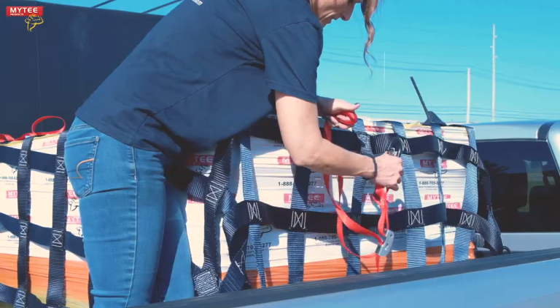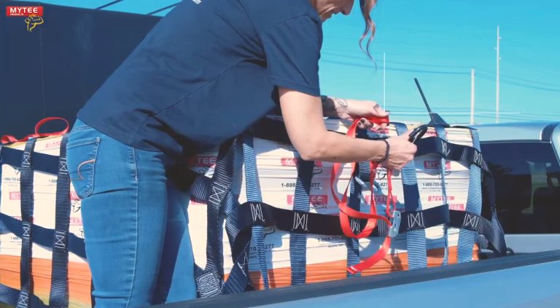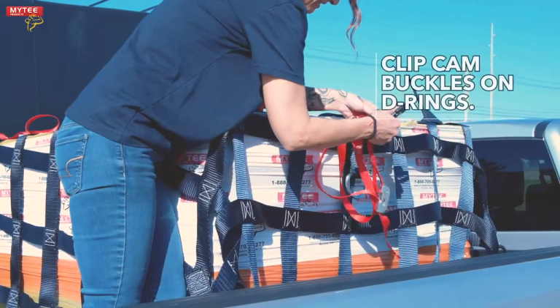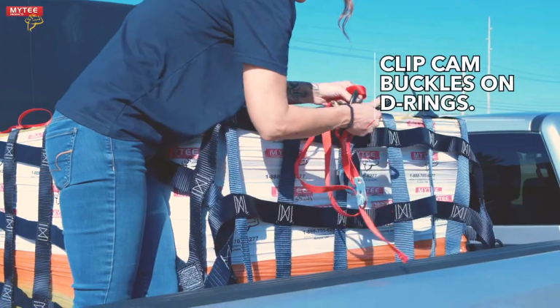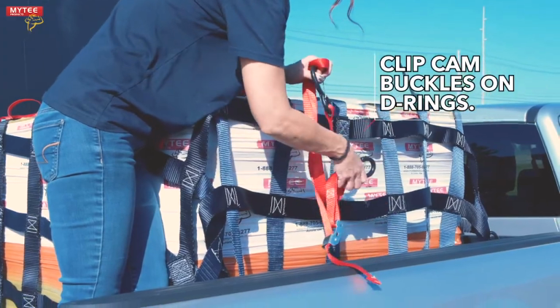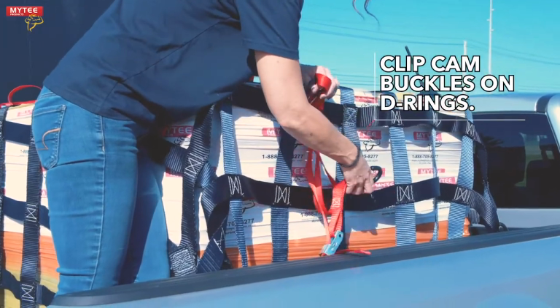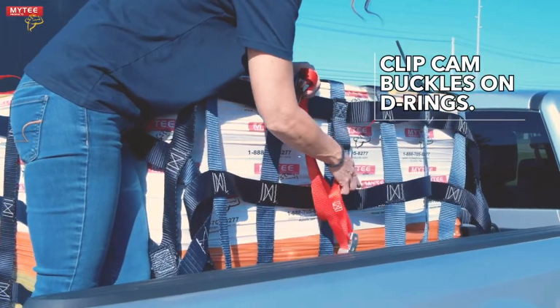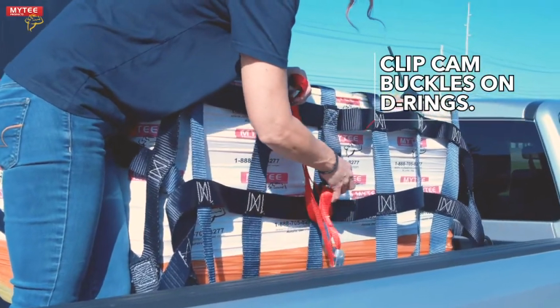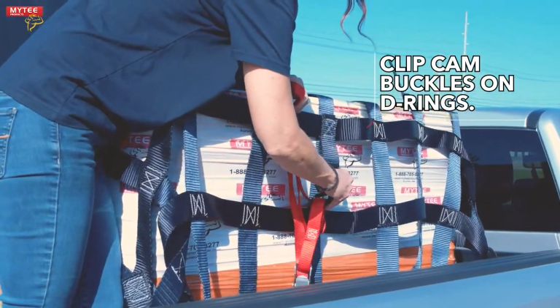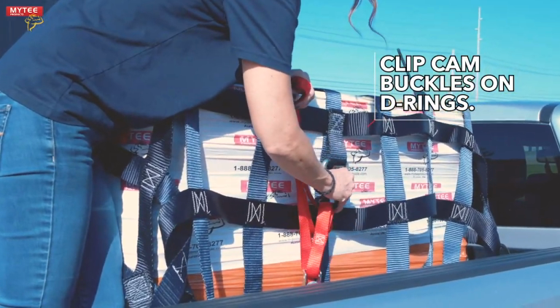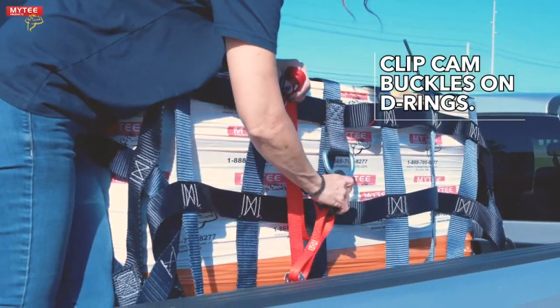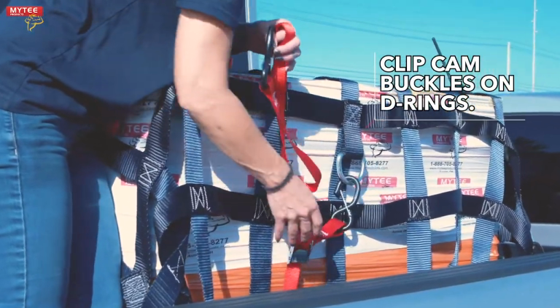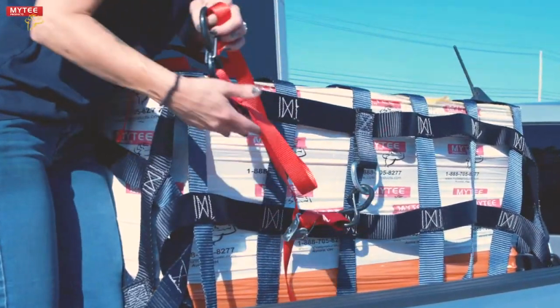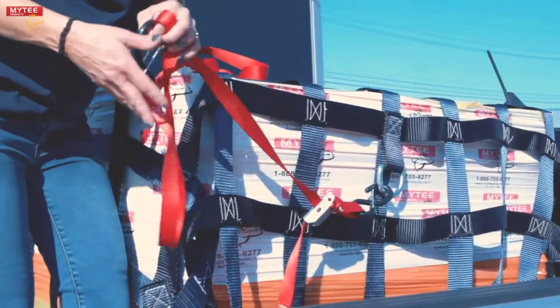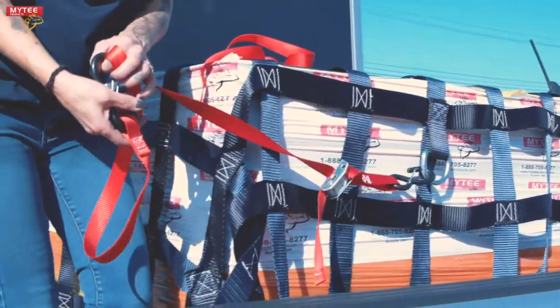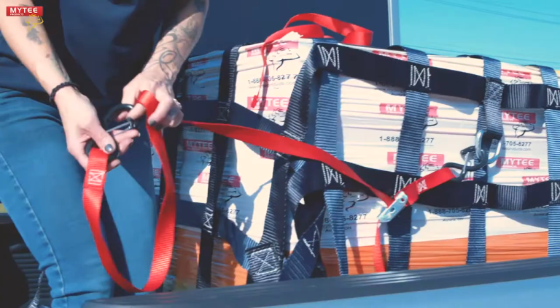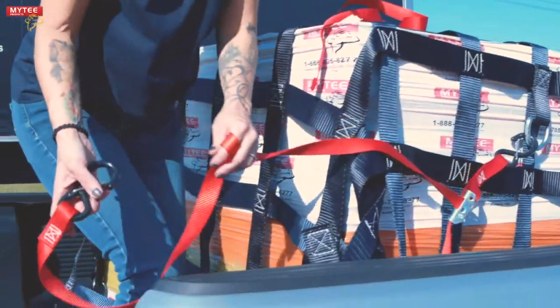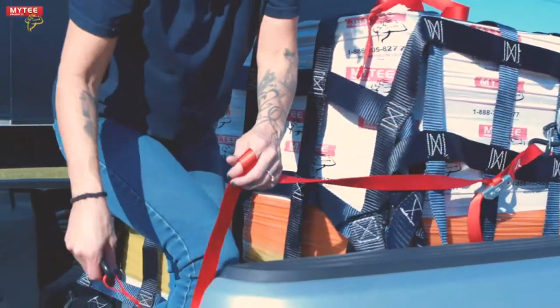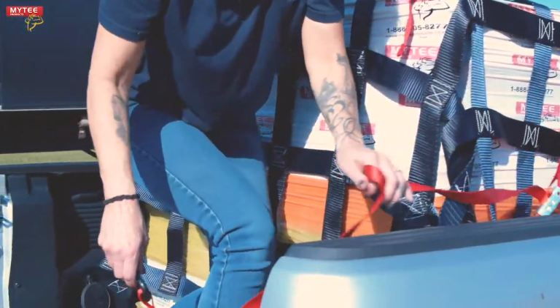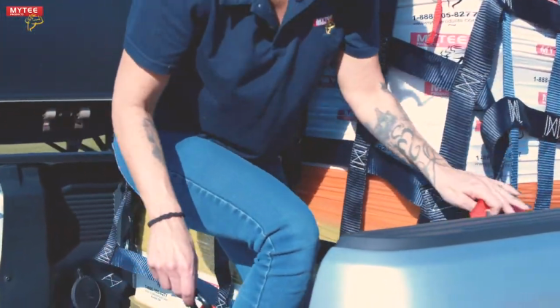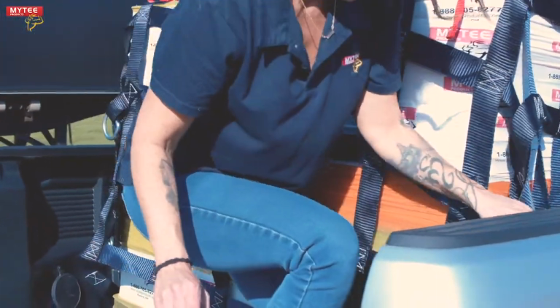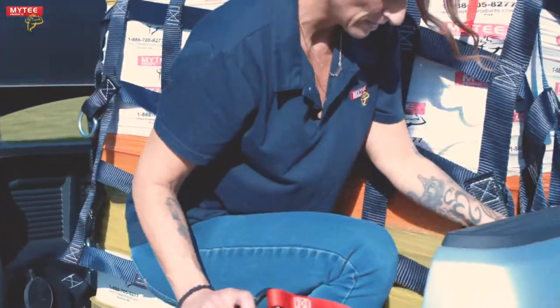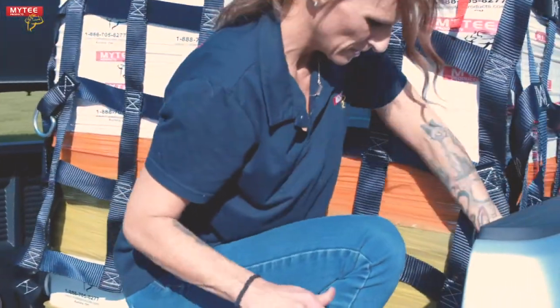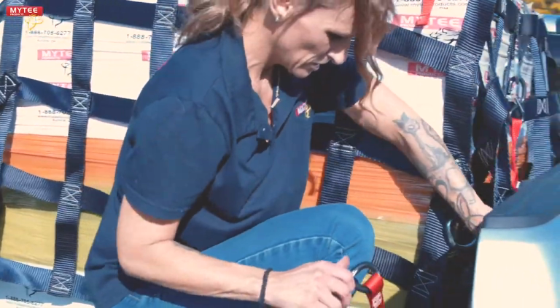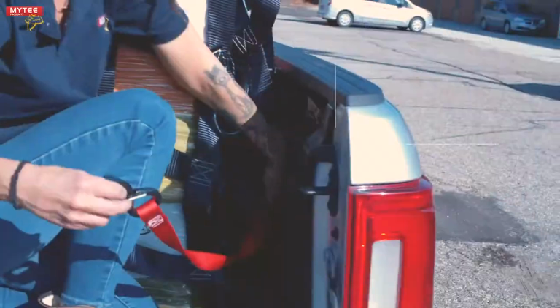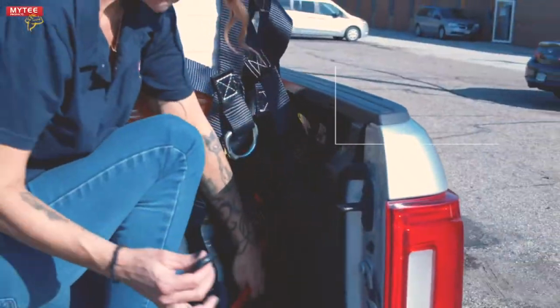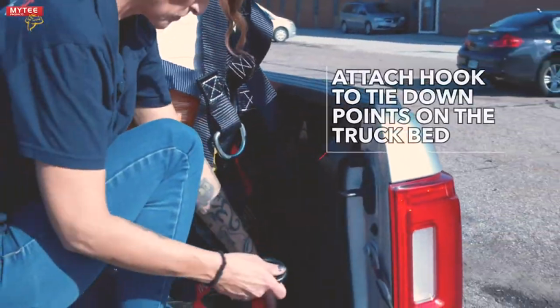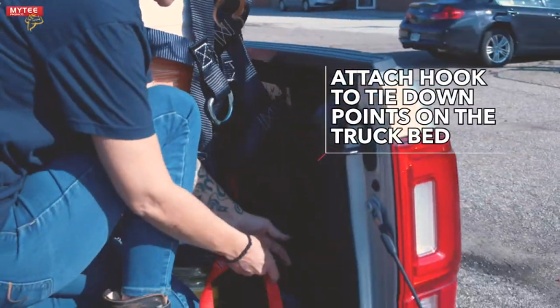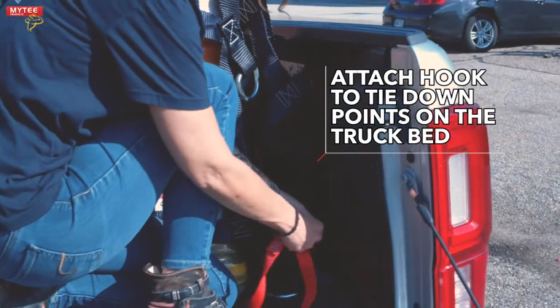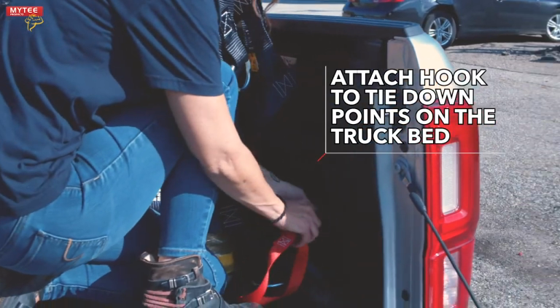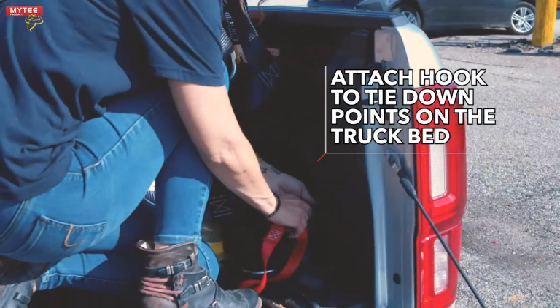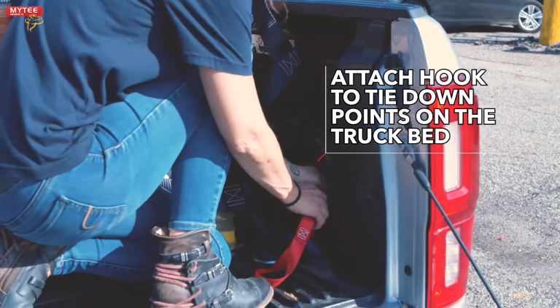Start by clipping a cam buckle strap onto a D-ring. These straps feature clips on the hook for extra security. Now, take the other side of the cam buckle strap and attach it to the tie down points on your truck bed.